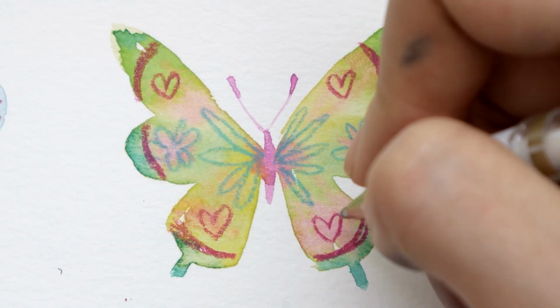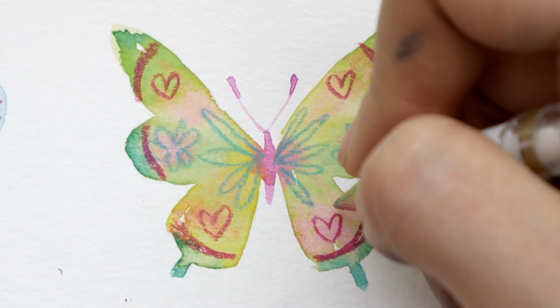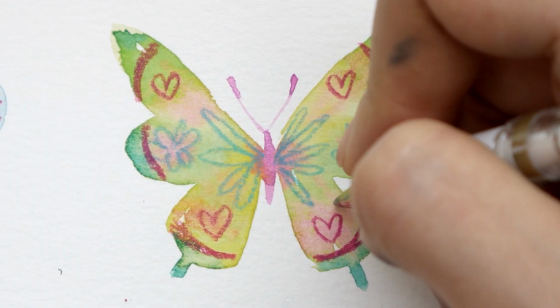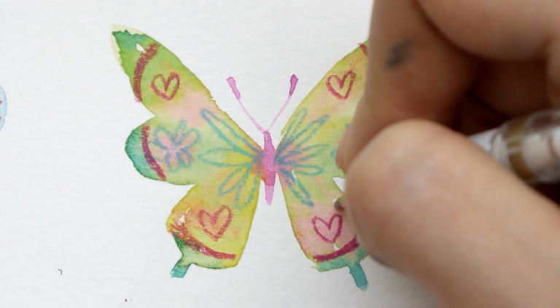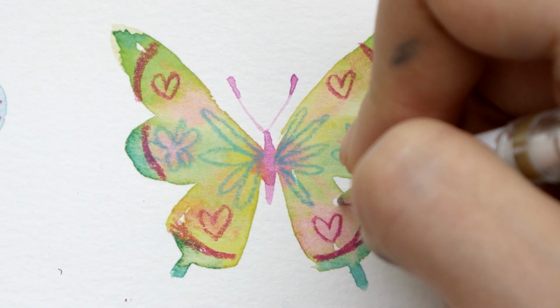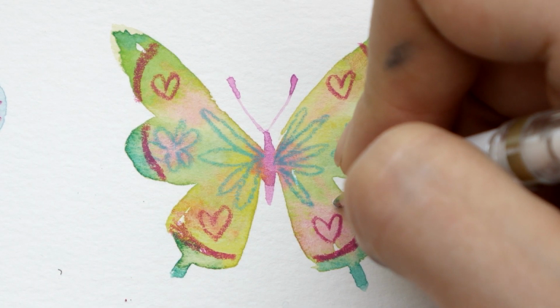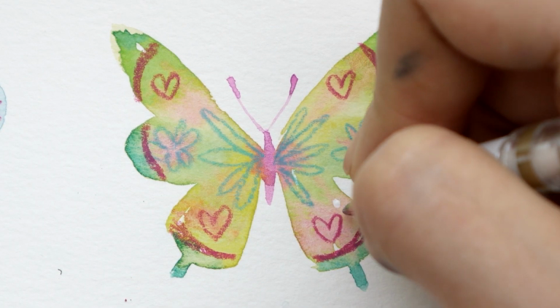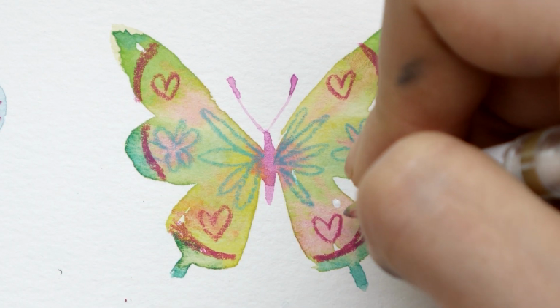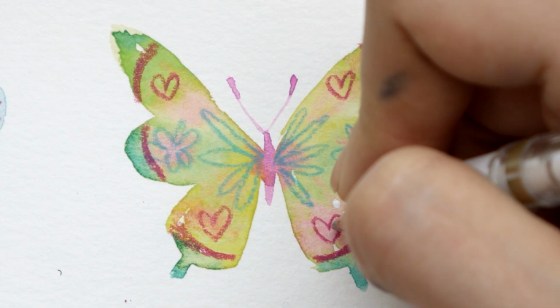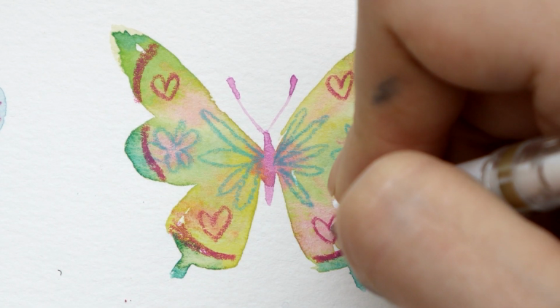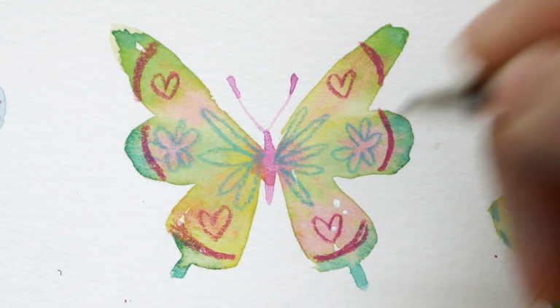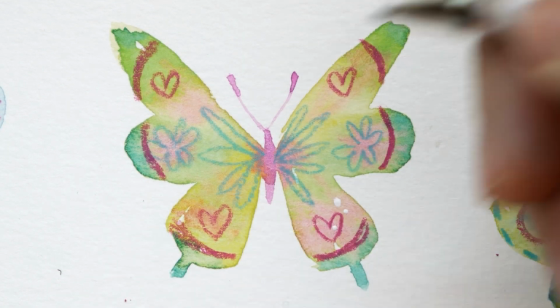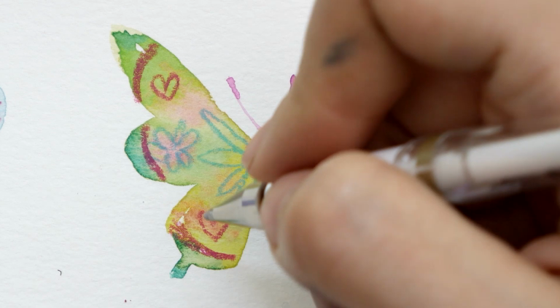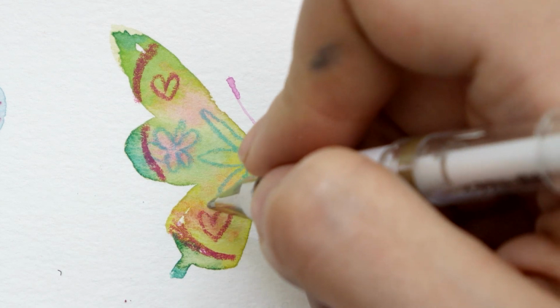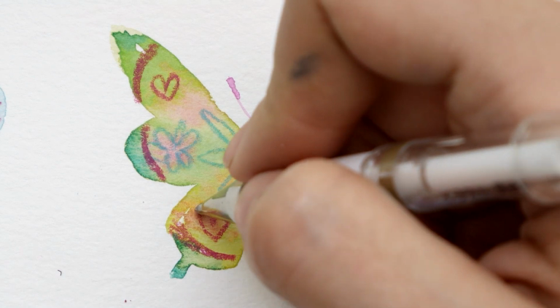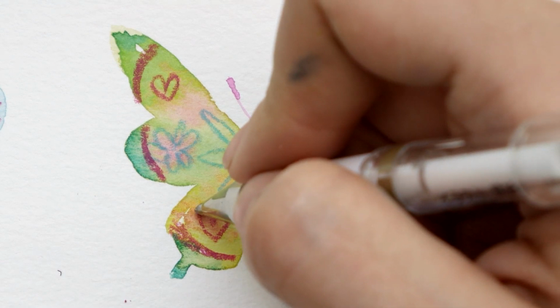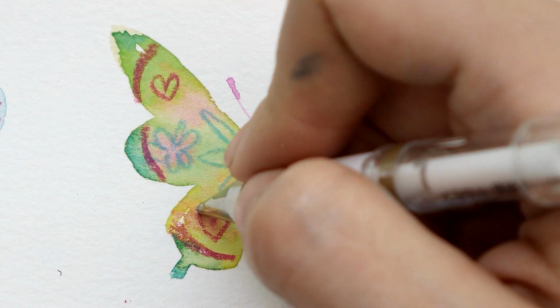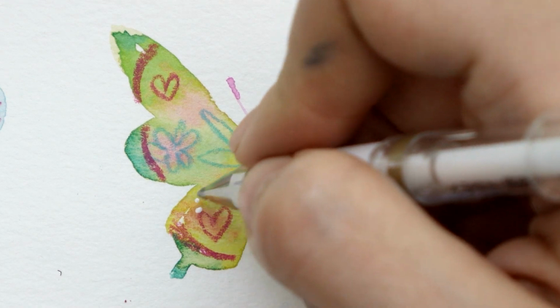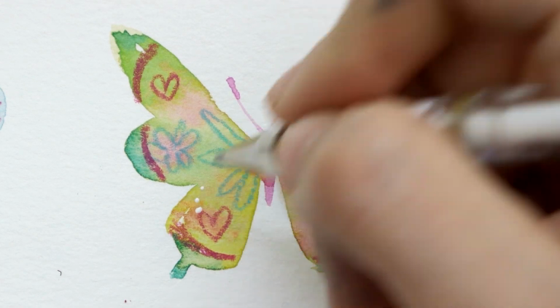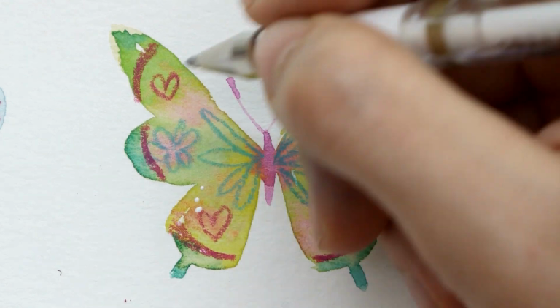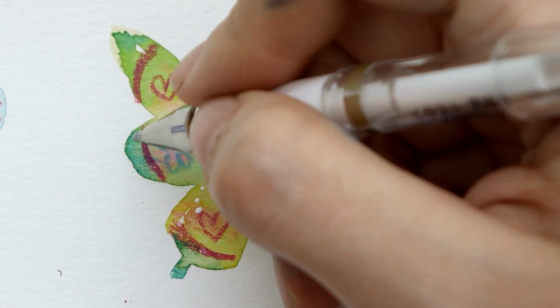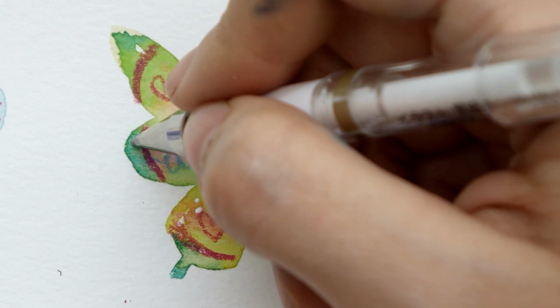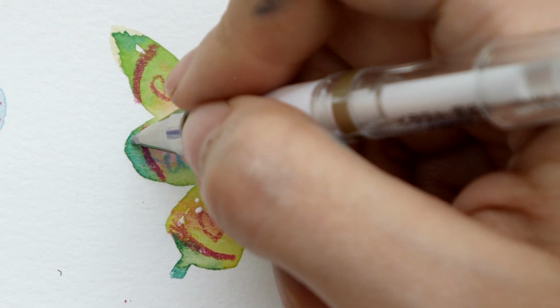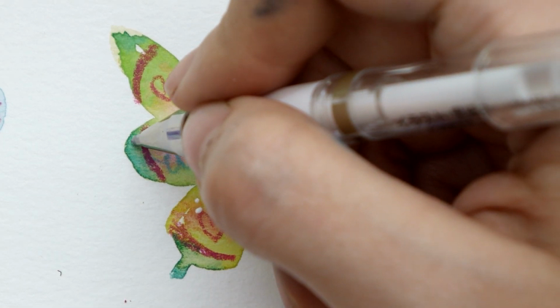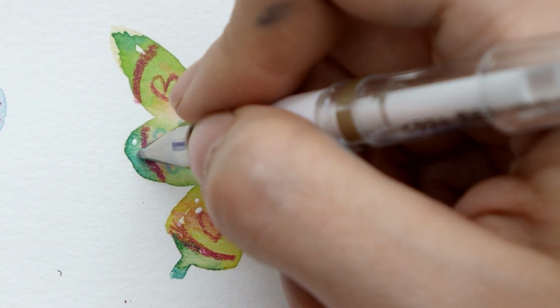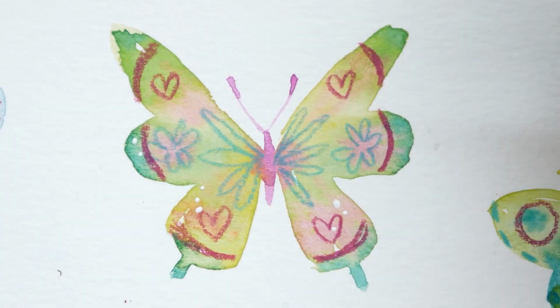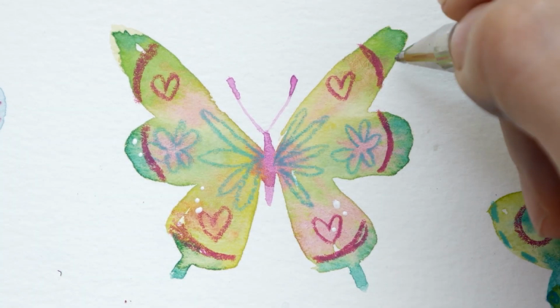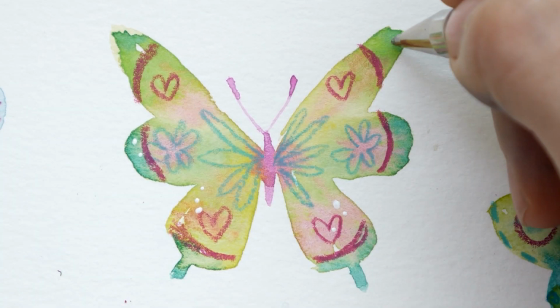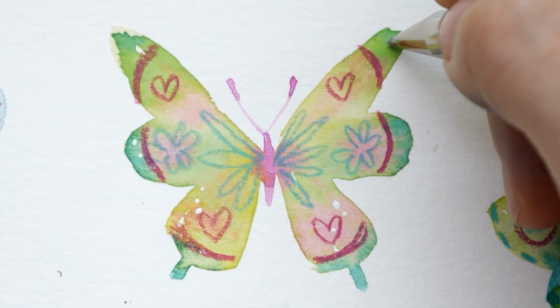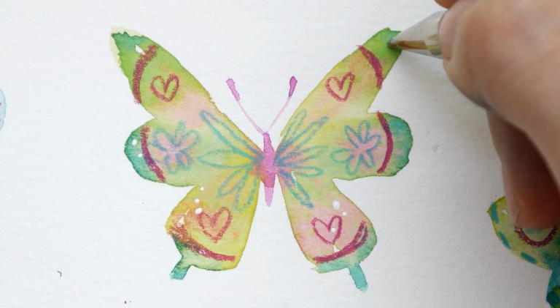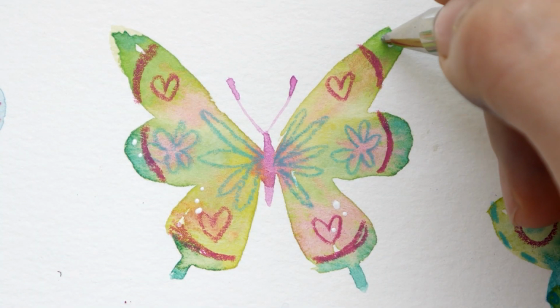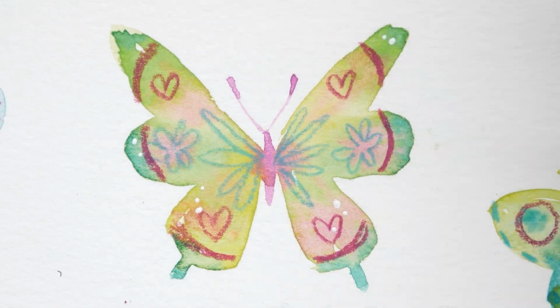For a finishing touch, like always, I use my white gel pens to add a little dot for an extra magical feeling. This is of course completely optional but it's something I always do for my style.